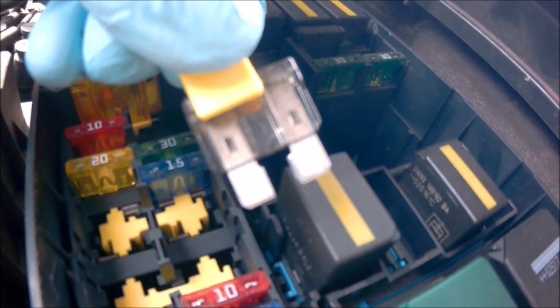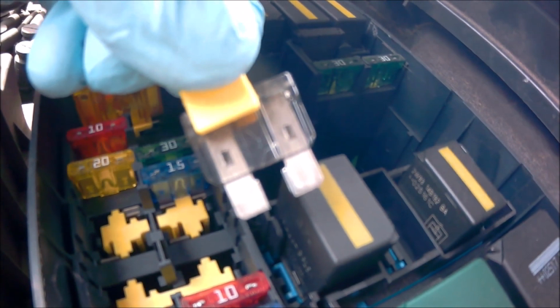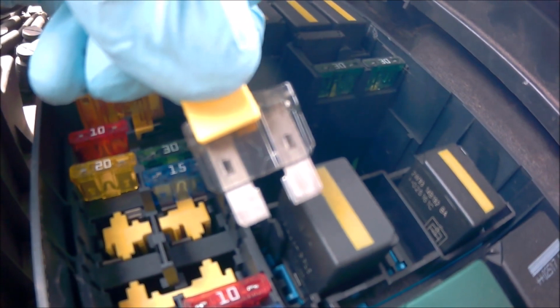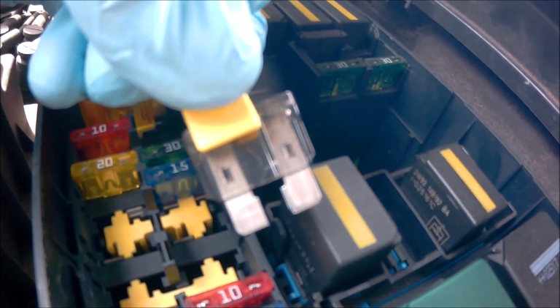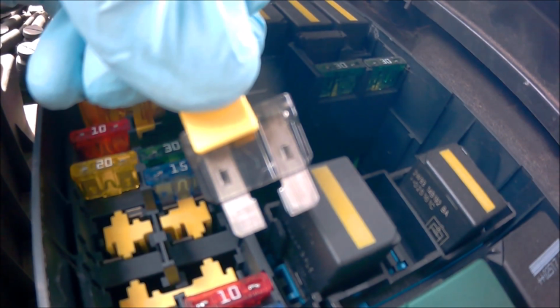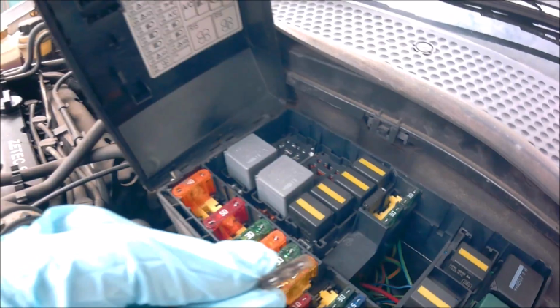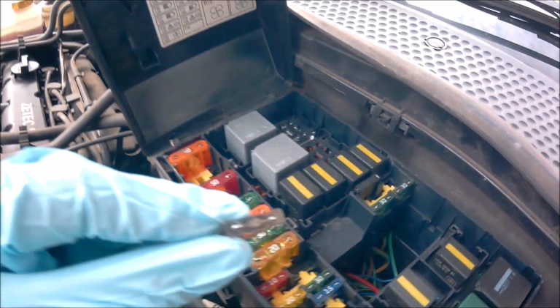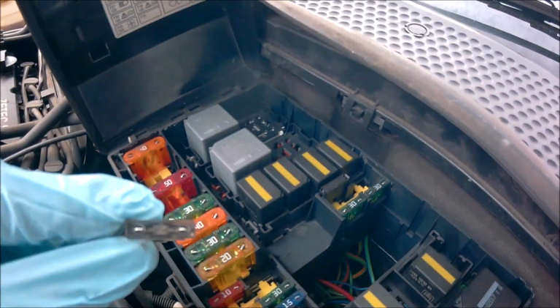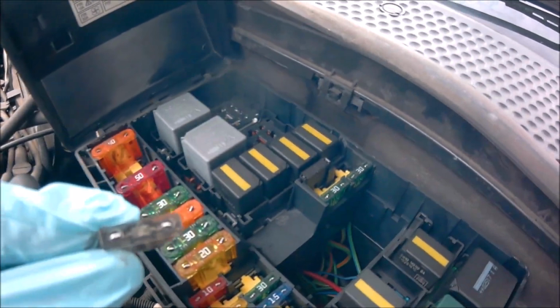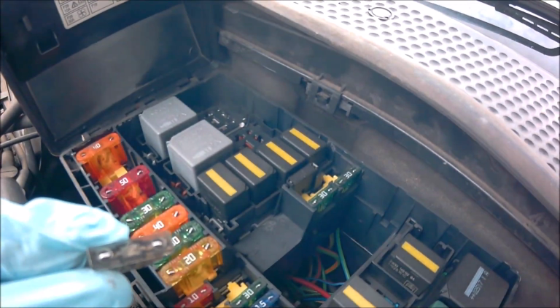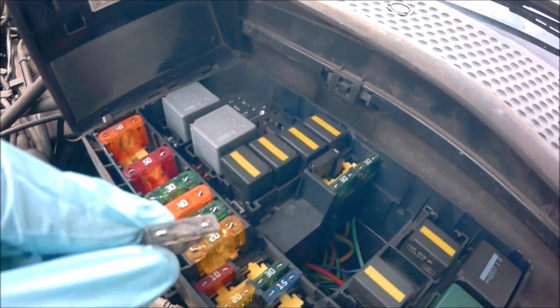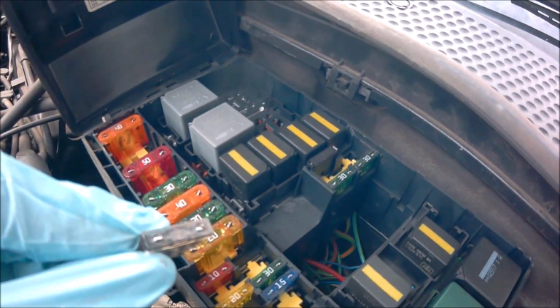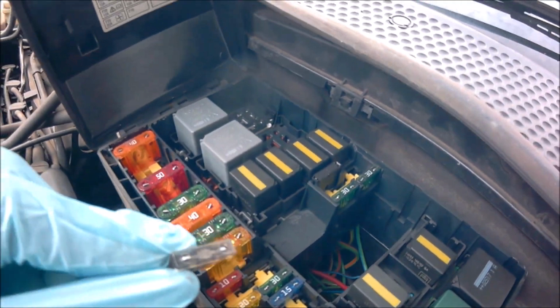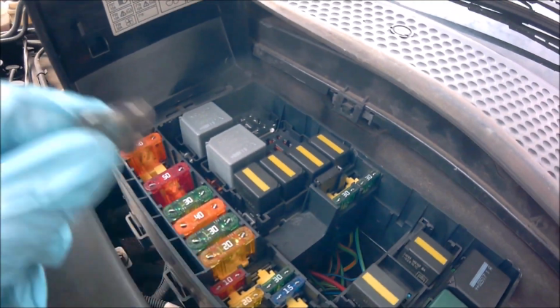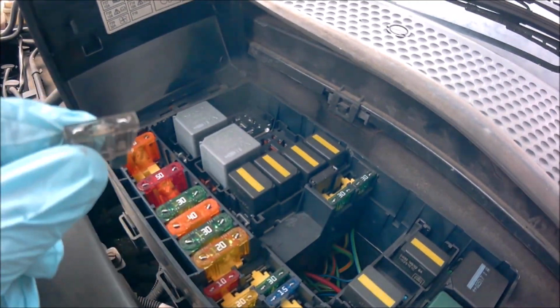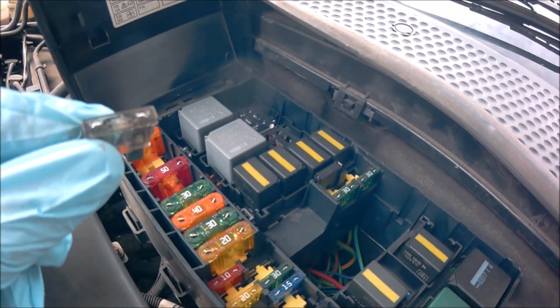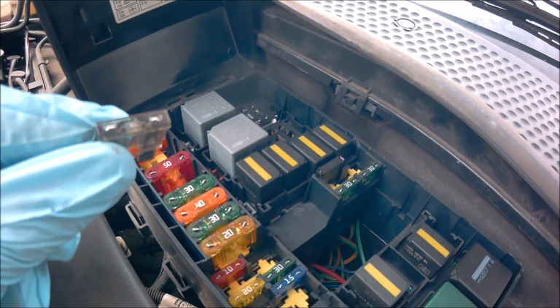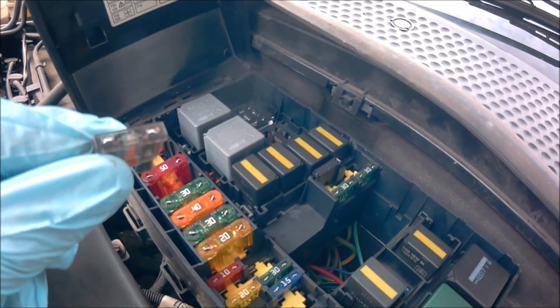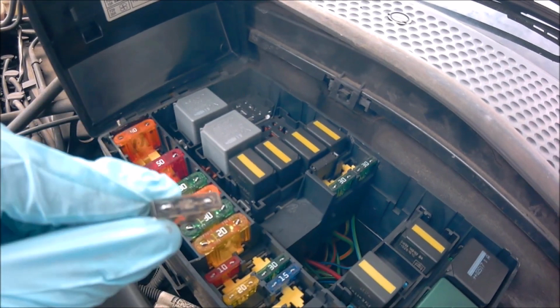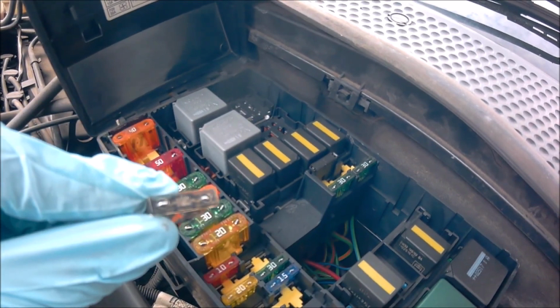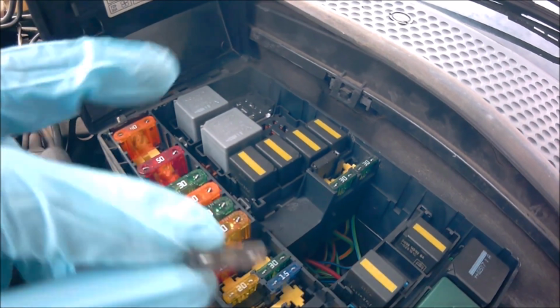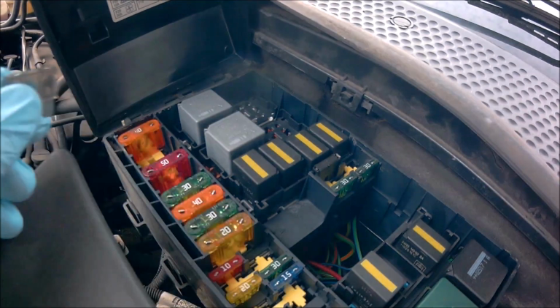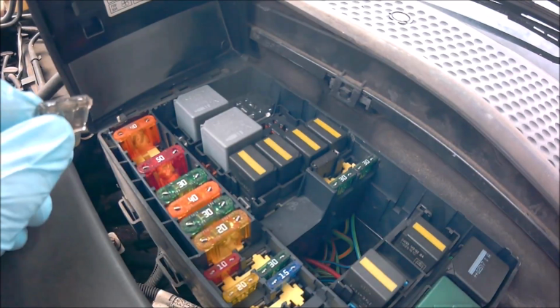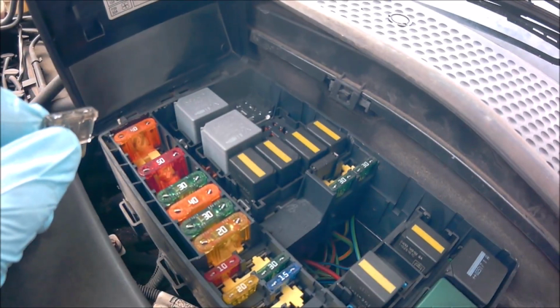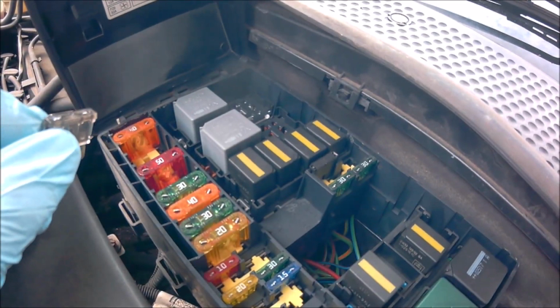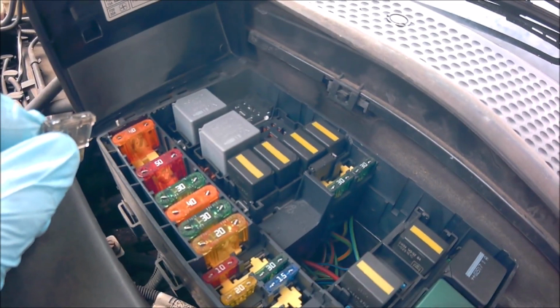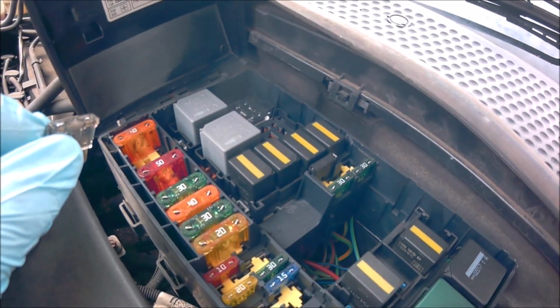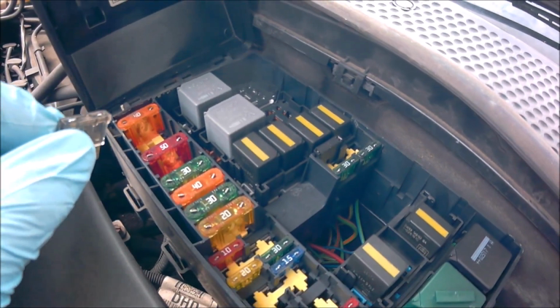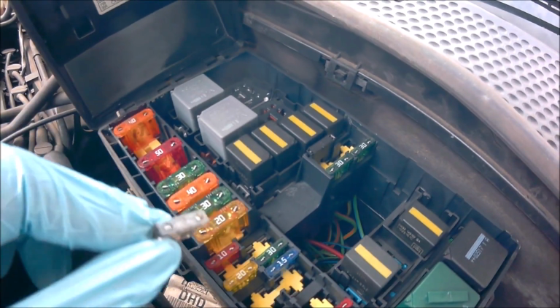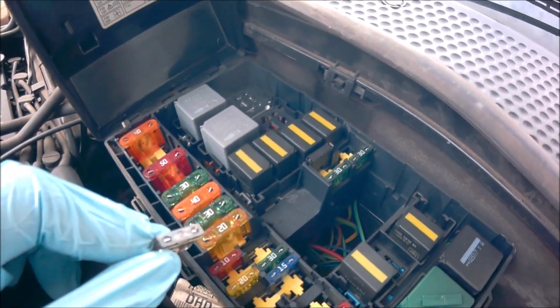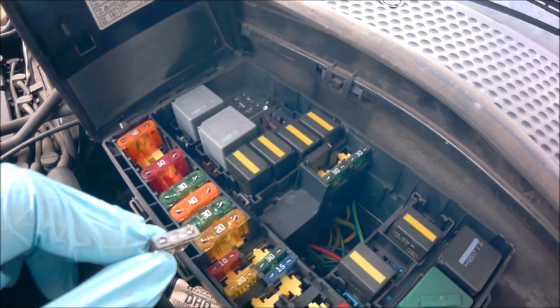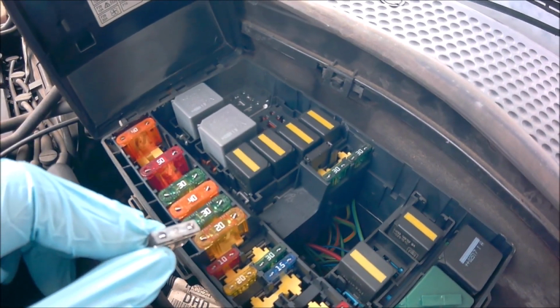Yes, it's blown. I've just come back from Halfords — I've got a friend who works there — but they don't sell anything under three amps; it starts from three amp fuses.